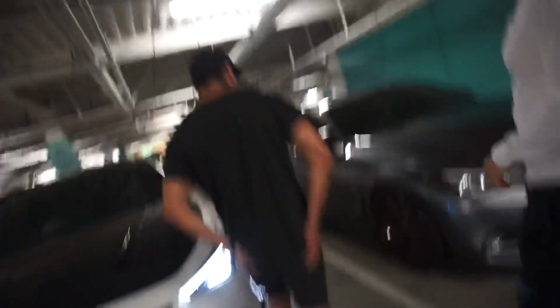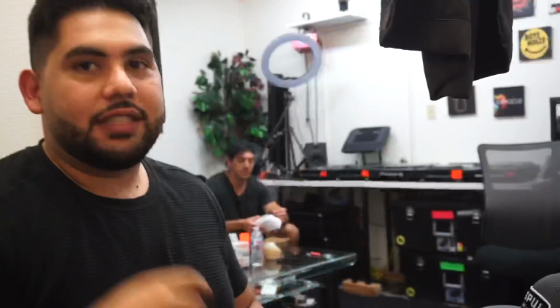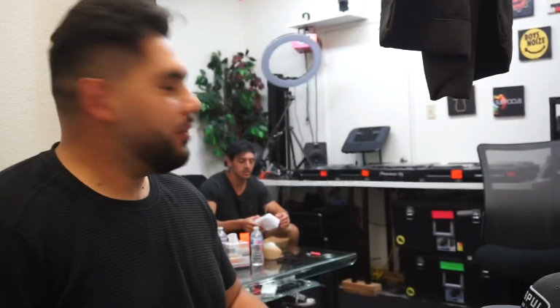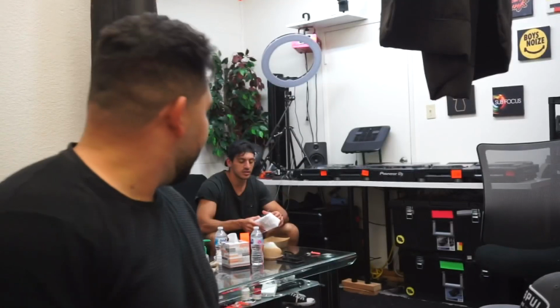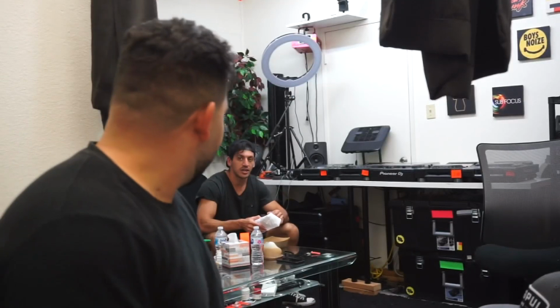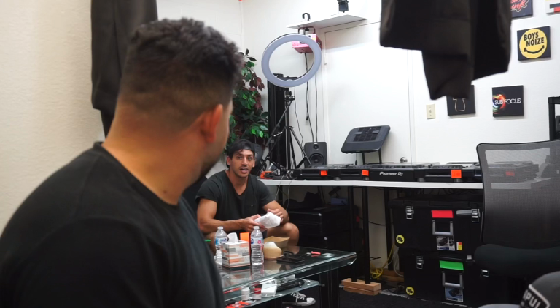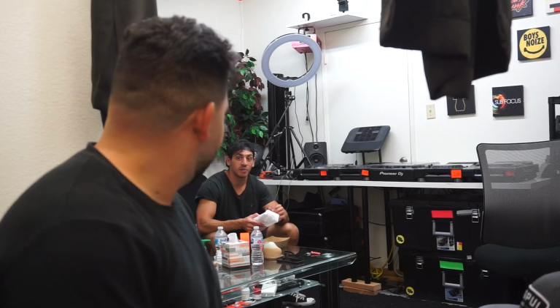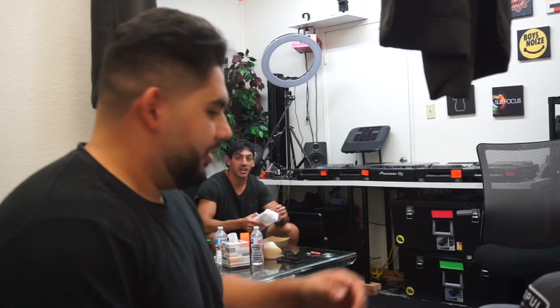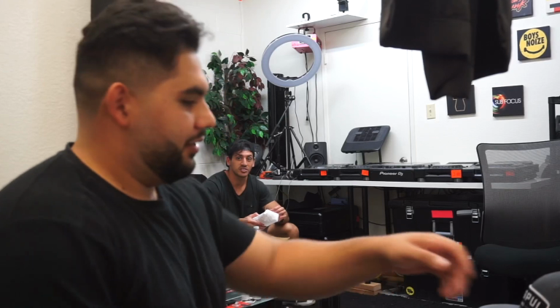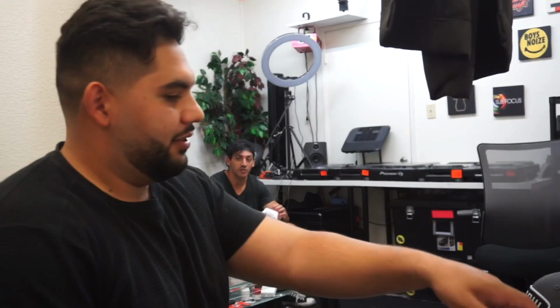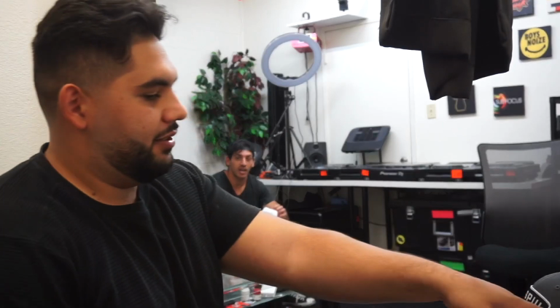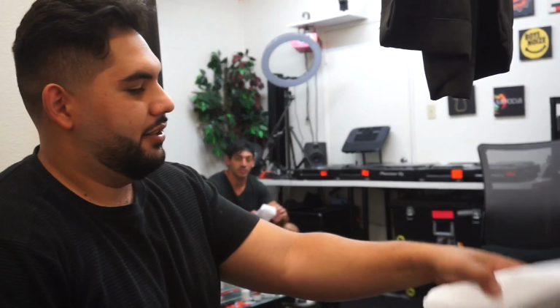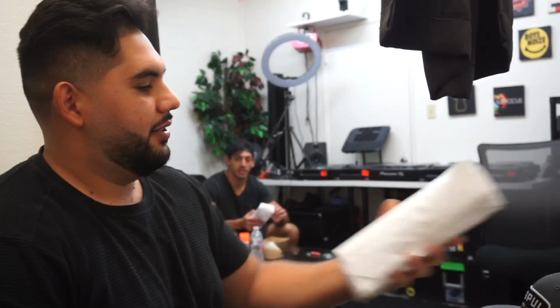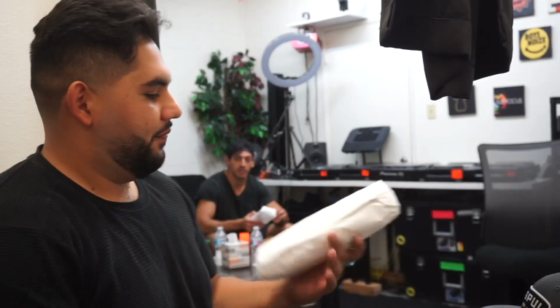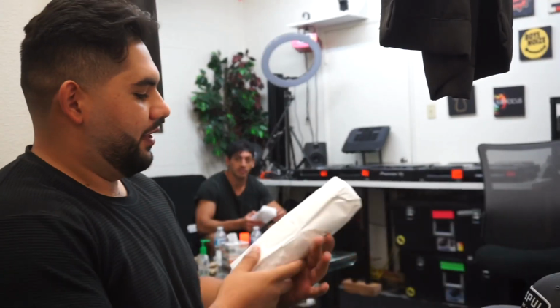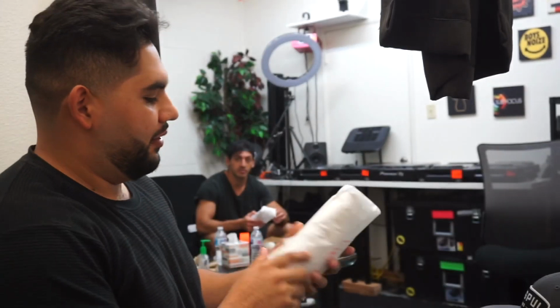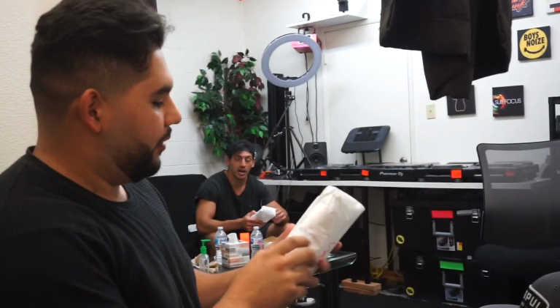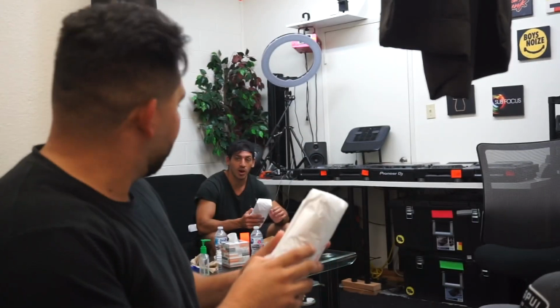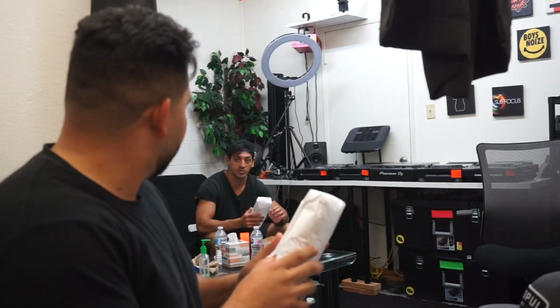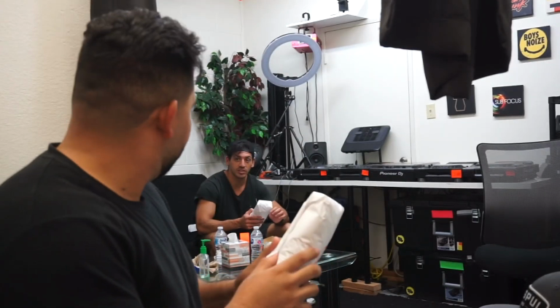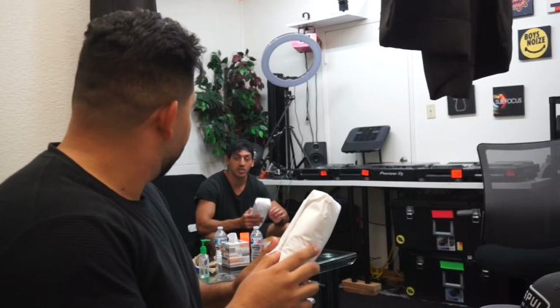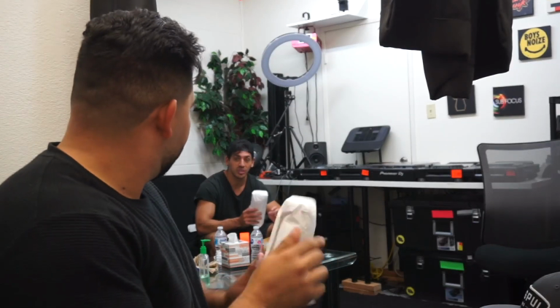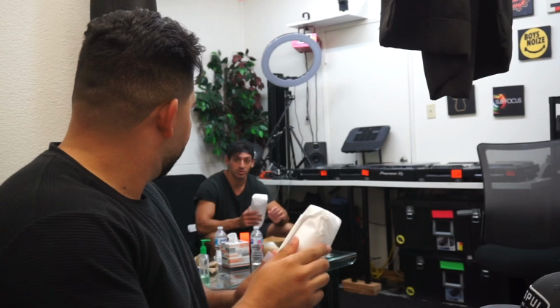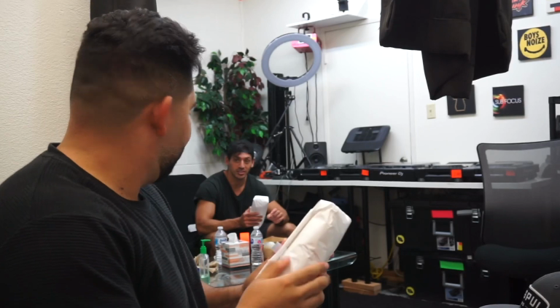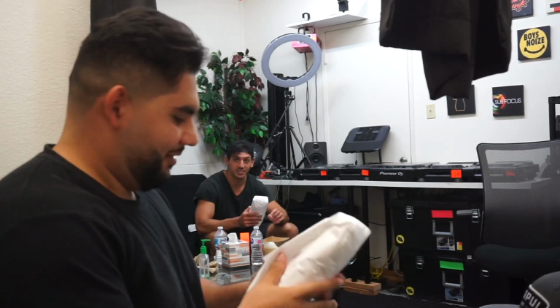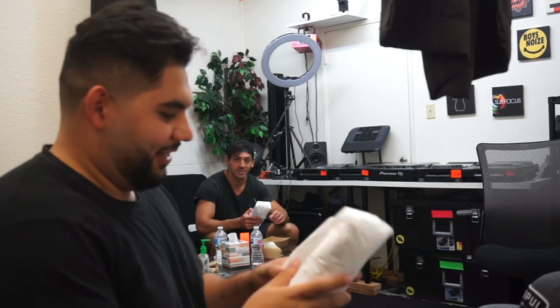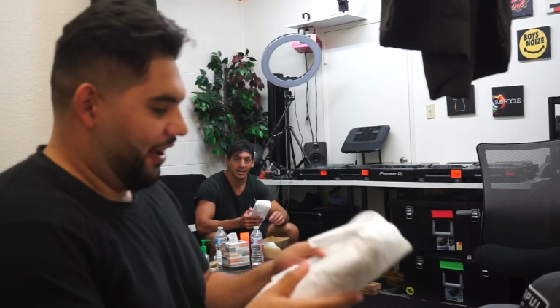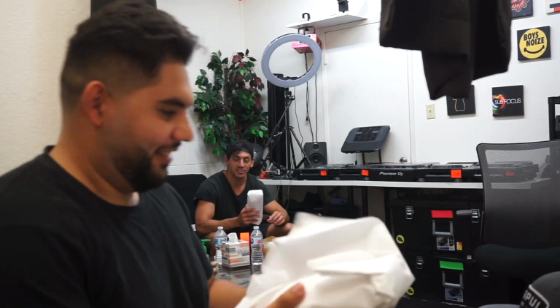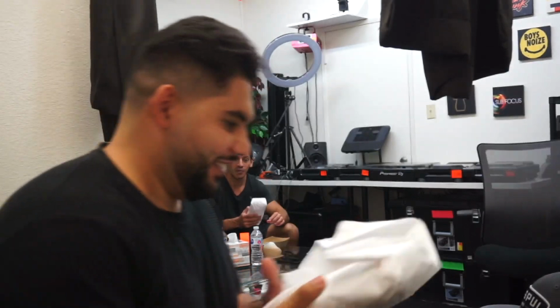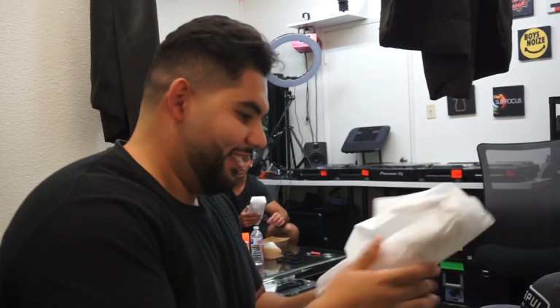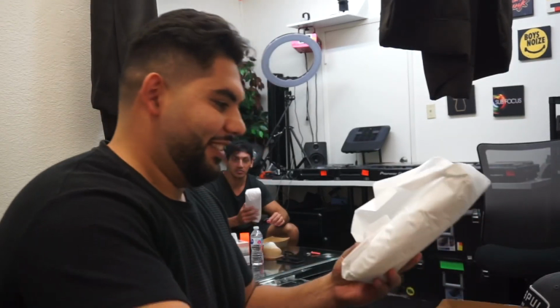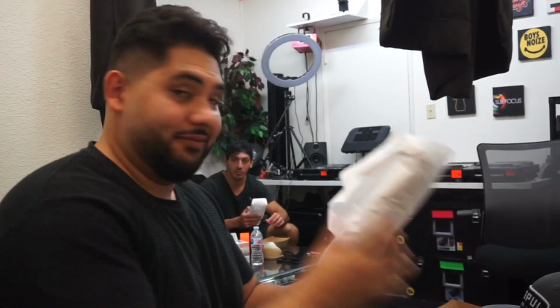Is this sandwich really that good though? It's the best sandwich you'll ever have in your fucking life. What is the problem with you? It's called Subculture. The sandwich is called the Firebird.